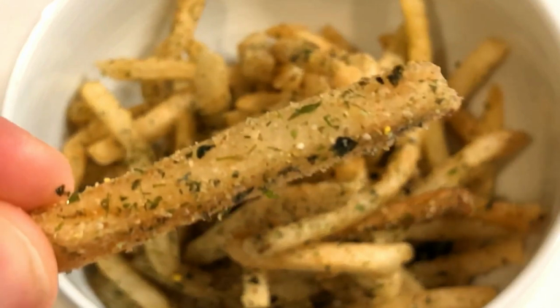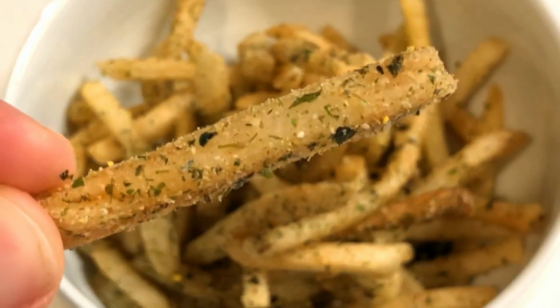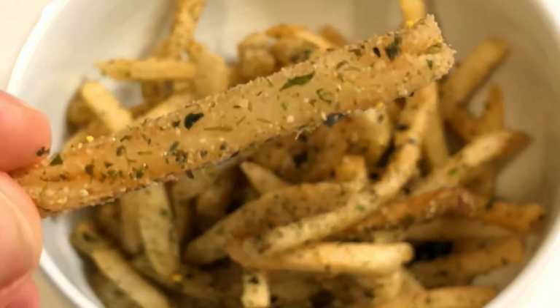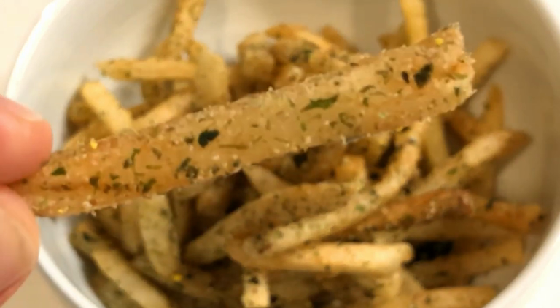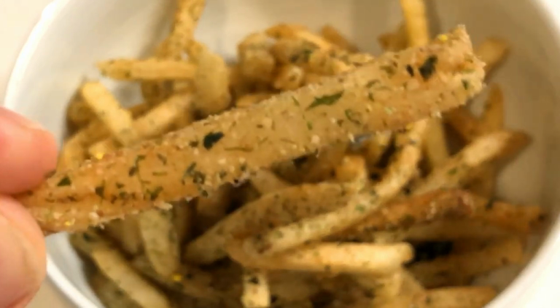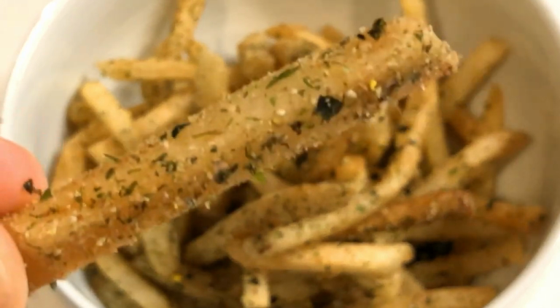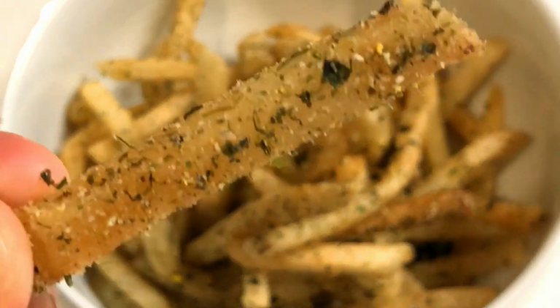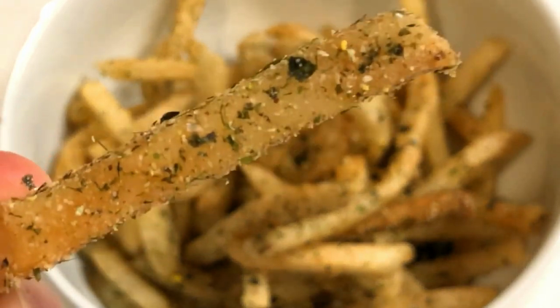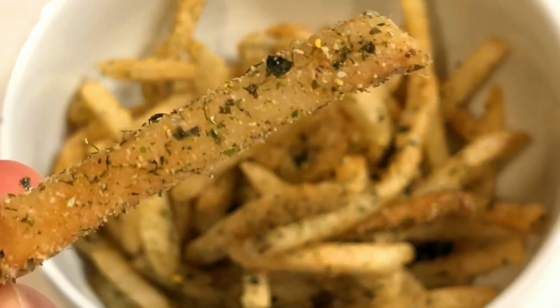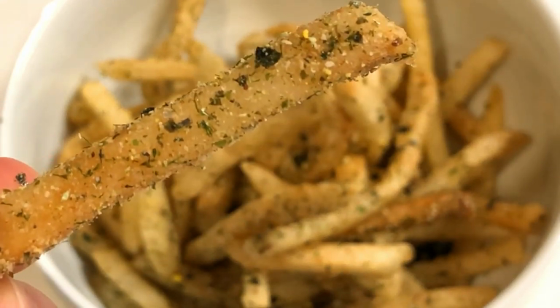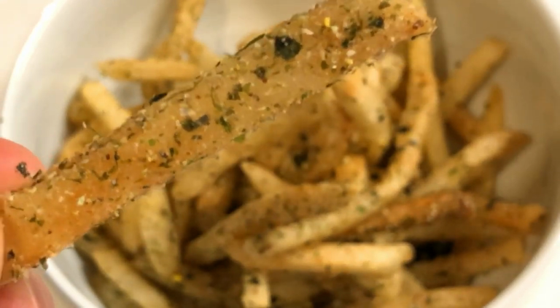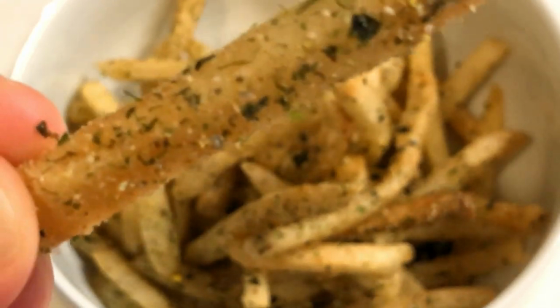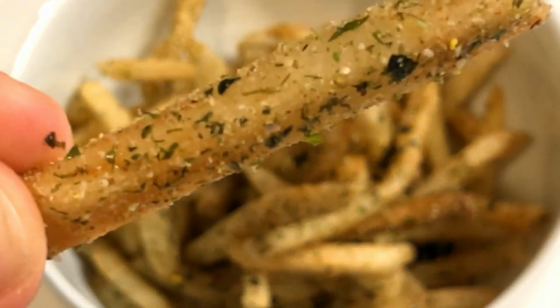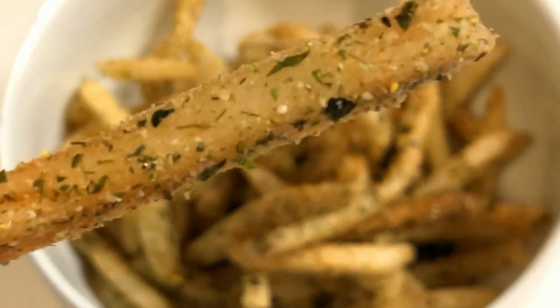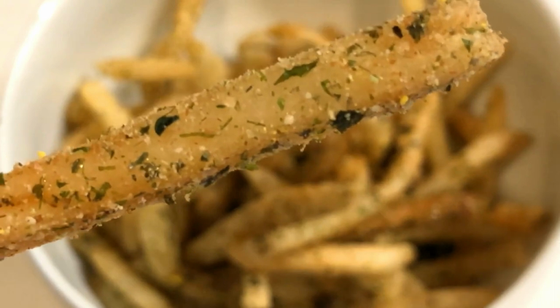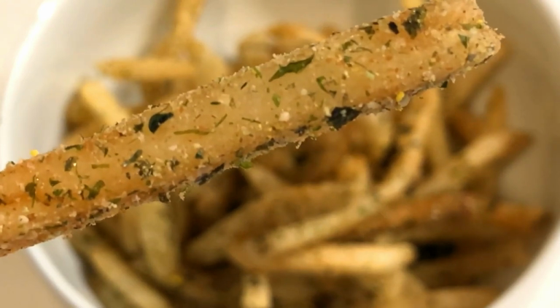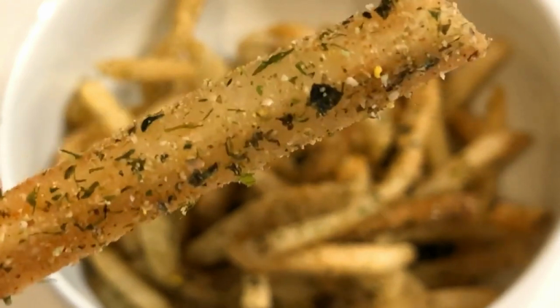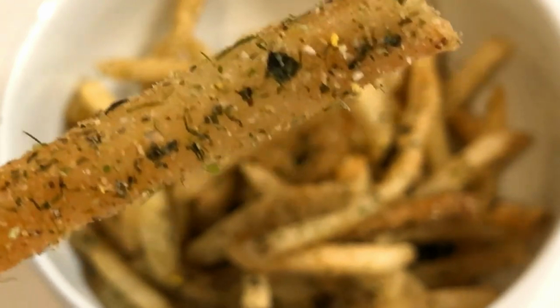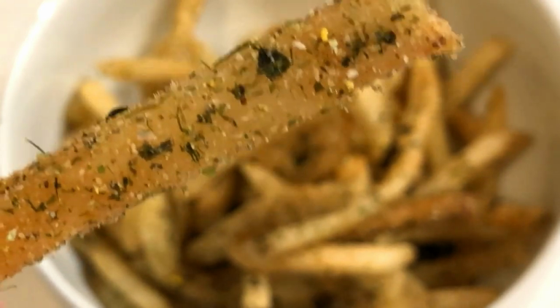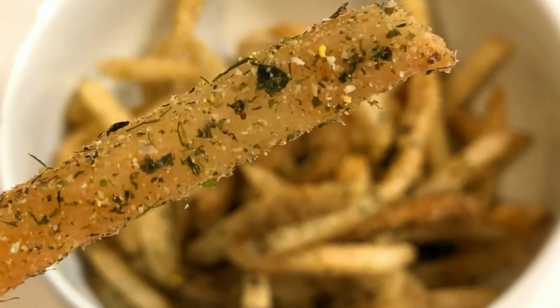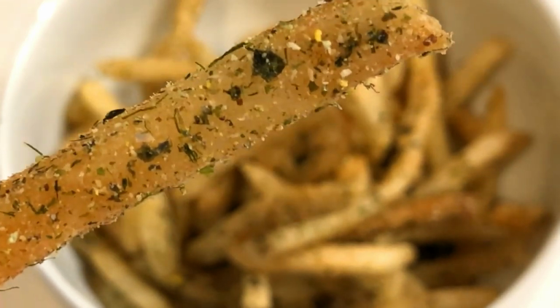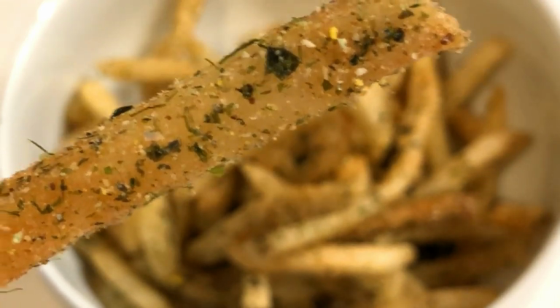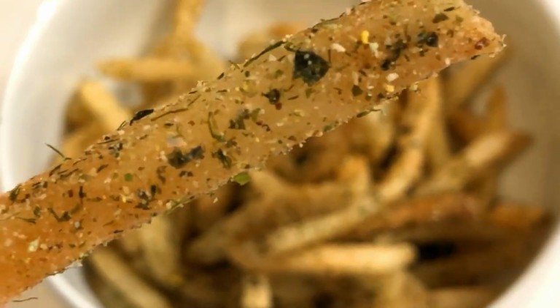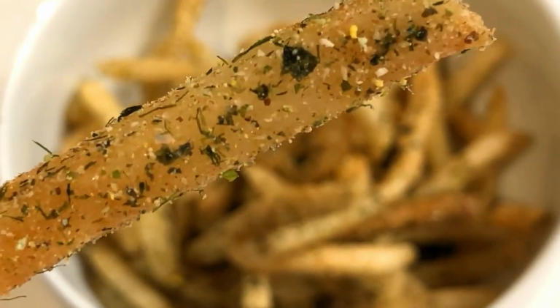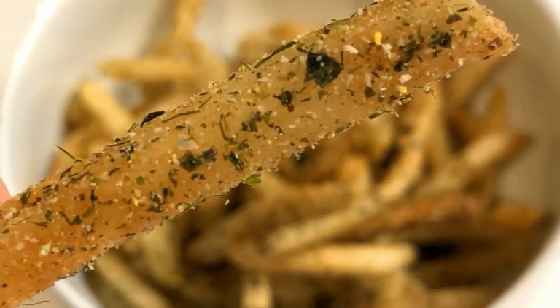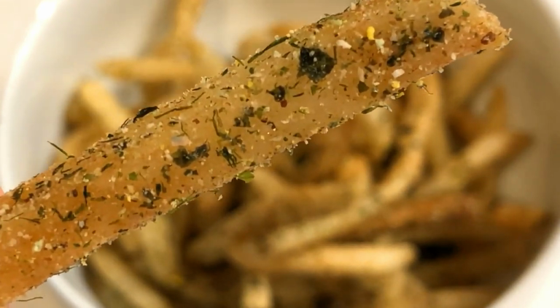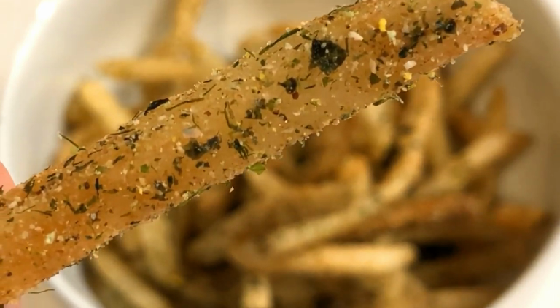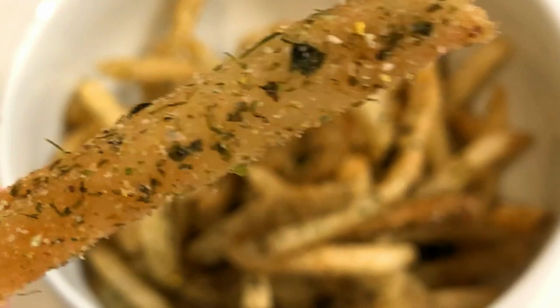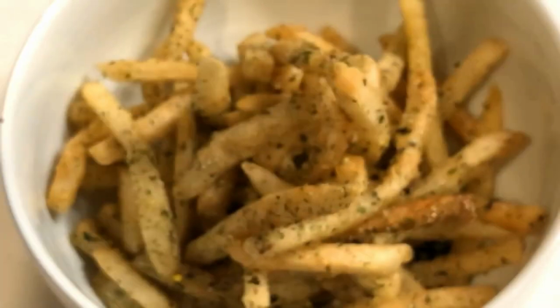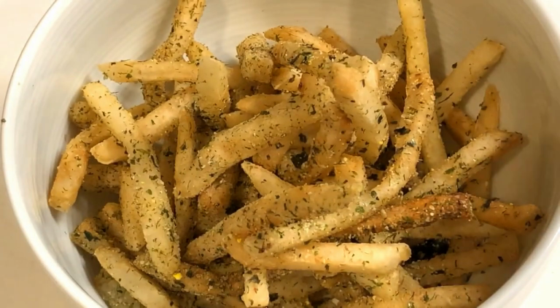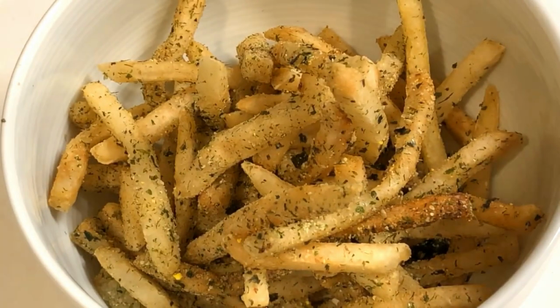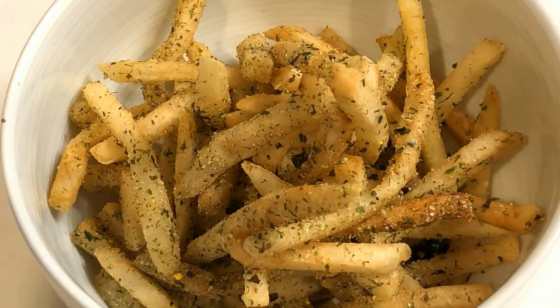The combination of the fish flakes, the seaweed, and the wasabi create an umami consommé flavor. So next time, instead of reaching for the ketchup and salt, why don't you go the extra mile and make some furikake Shake Shake fries.